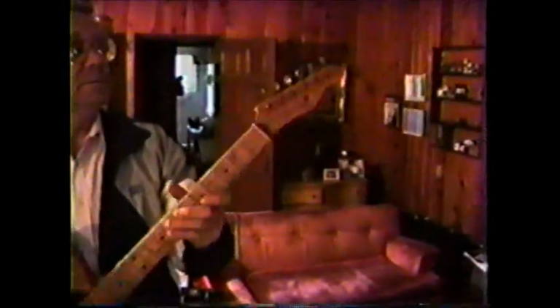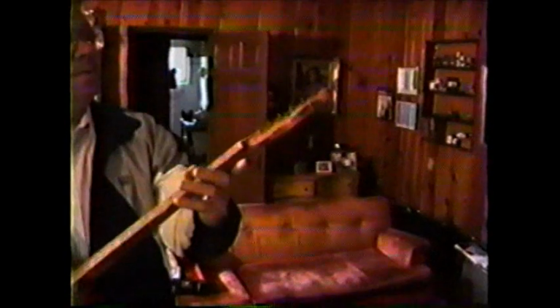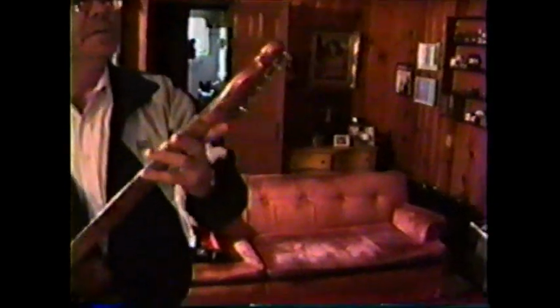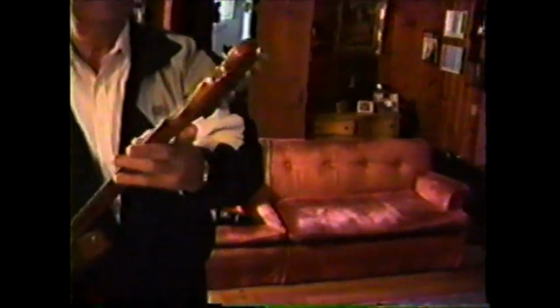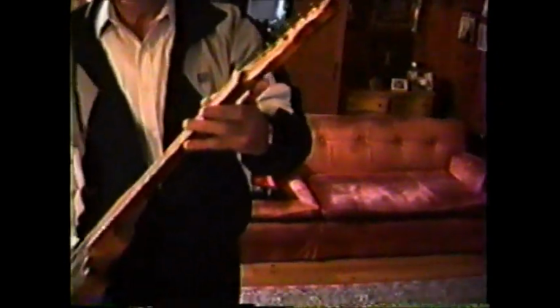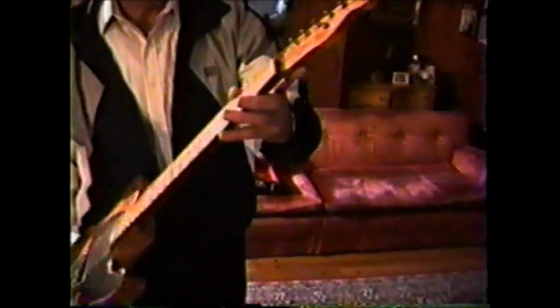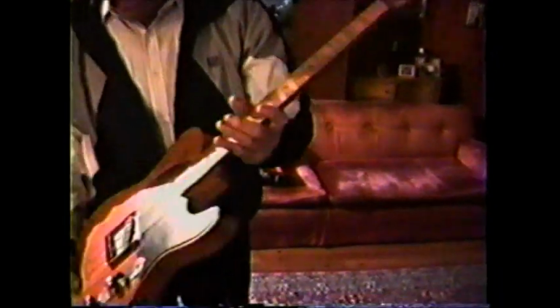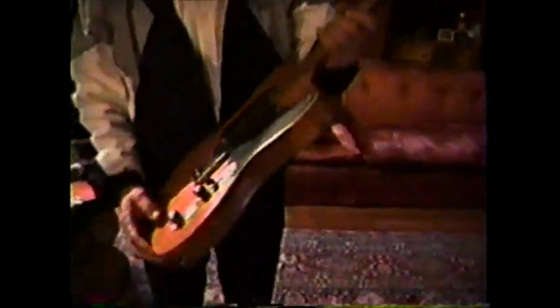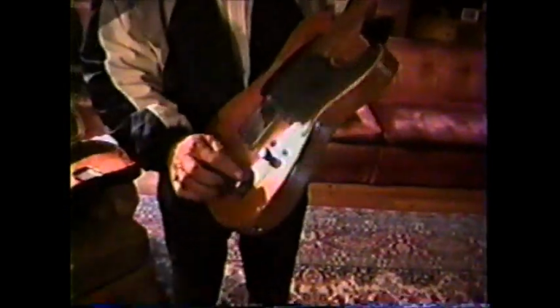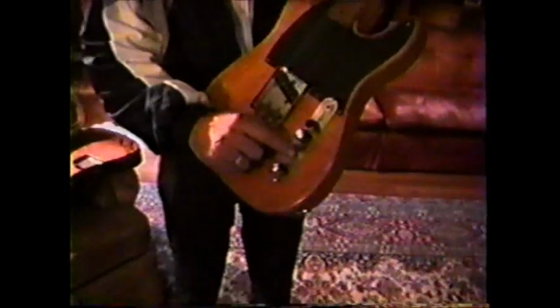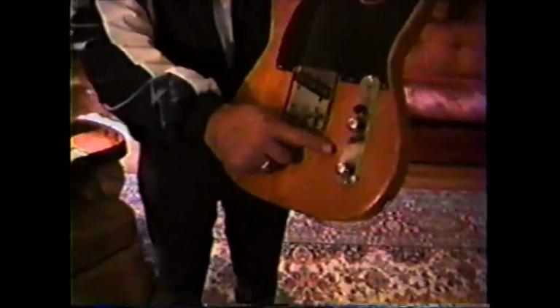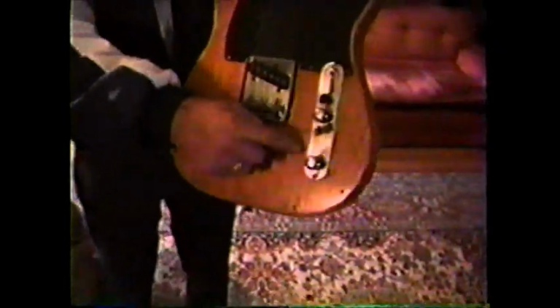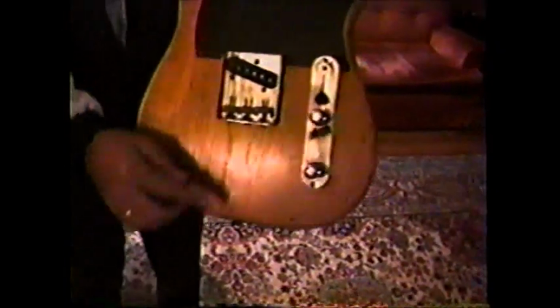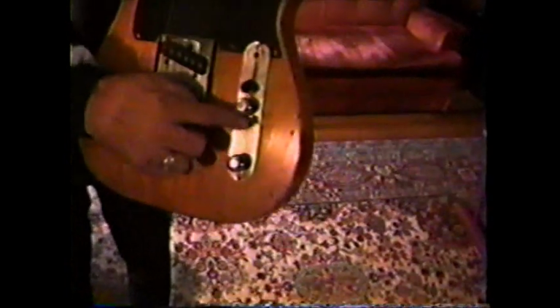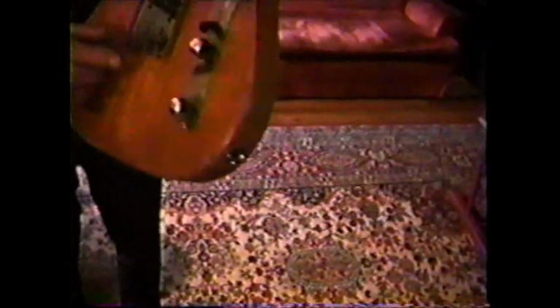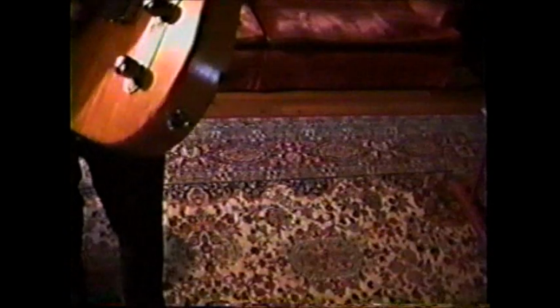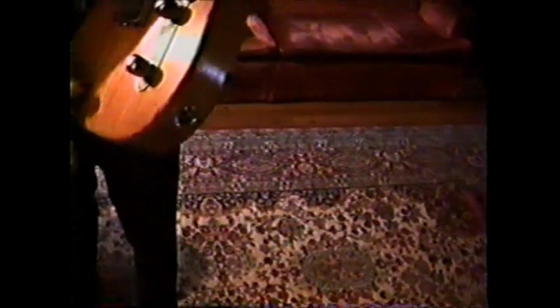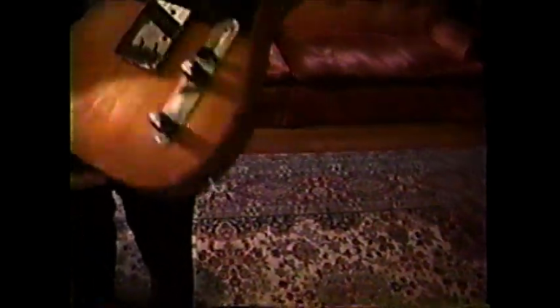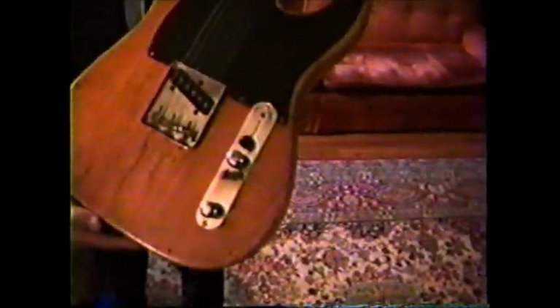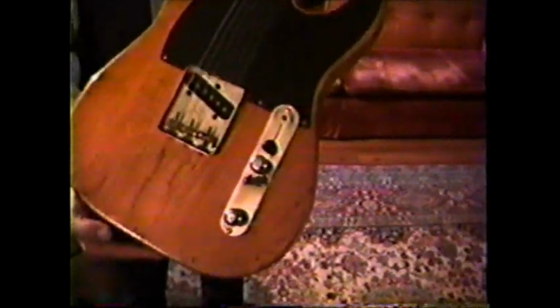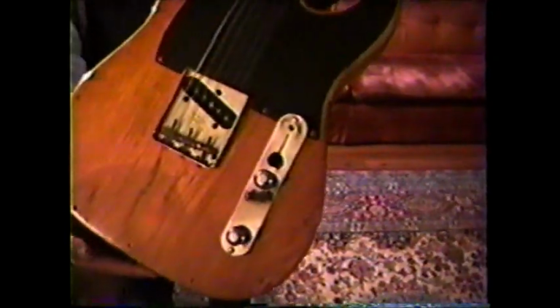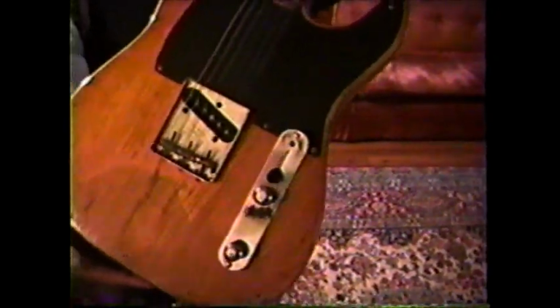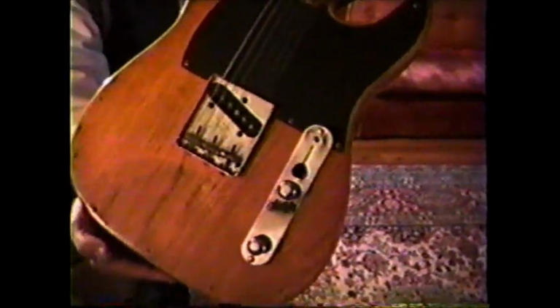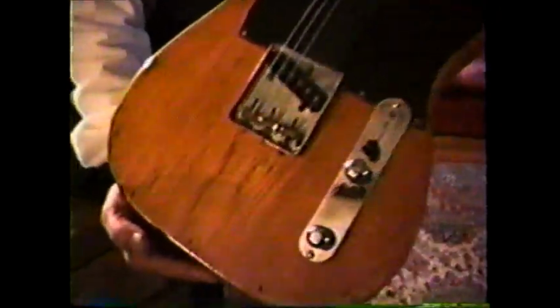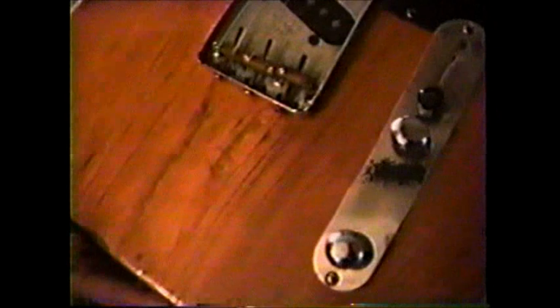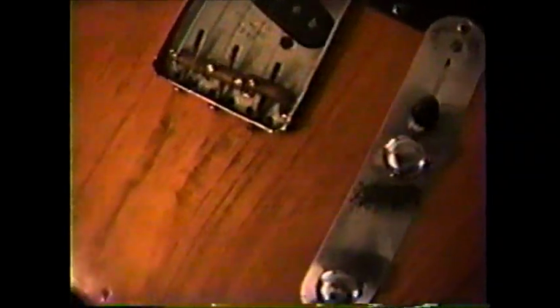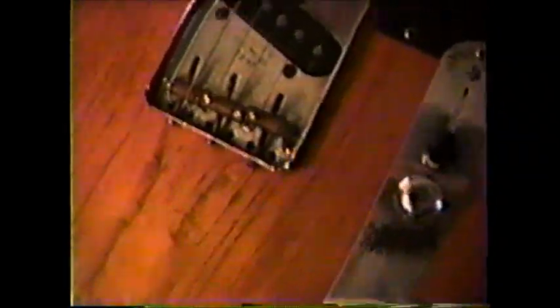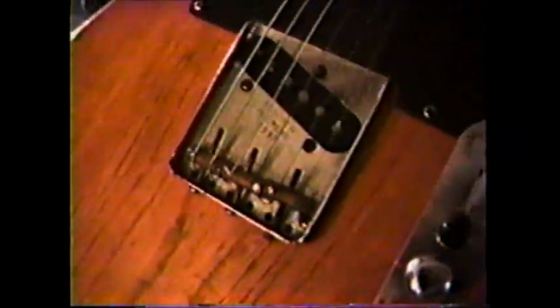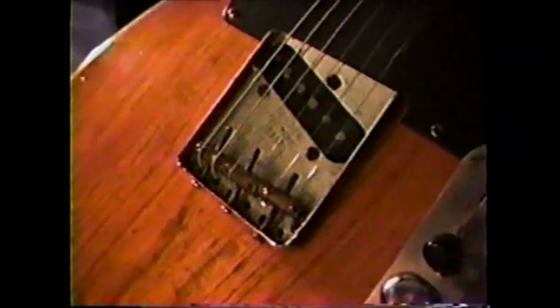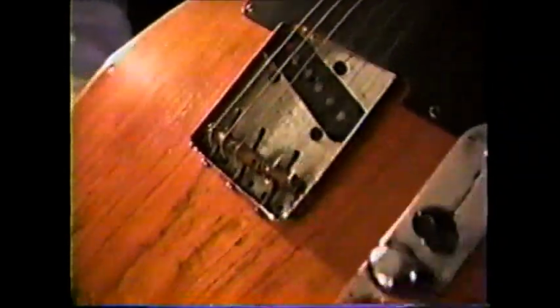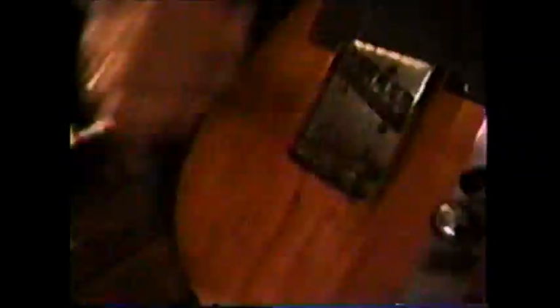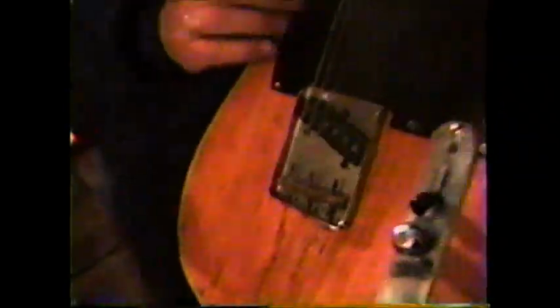But it's the same keys, same controls. See? A close-up of it — patent pending. I'll be darned, black pickguard.